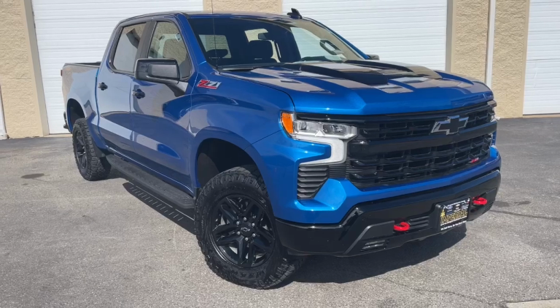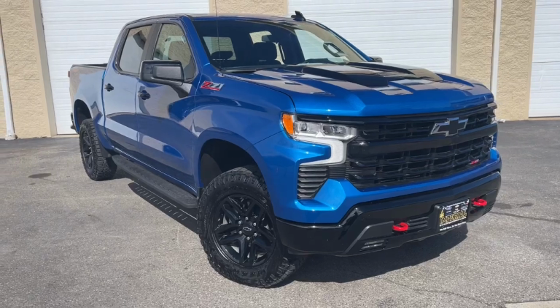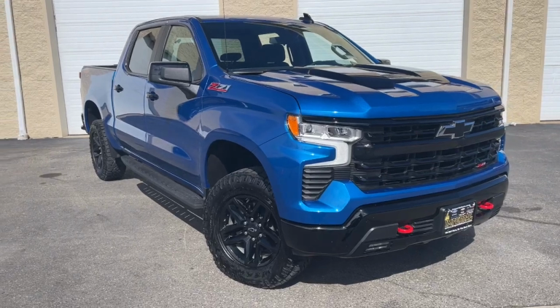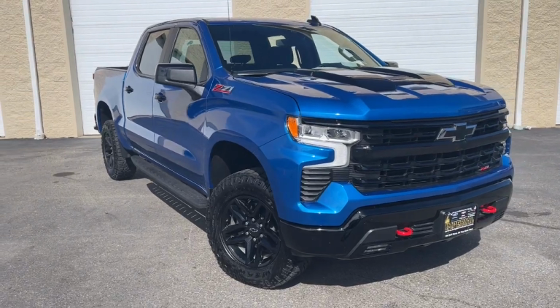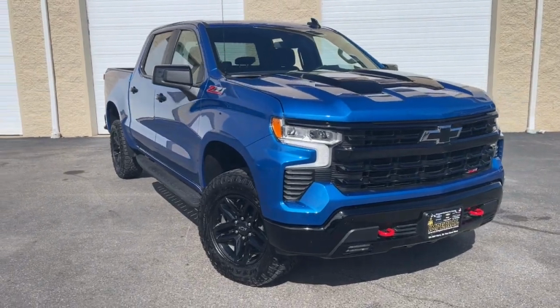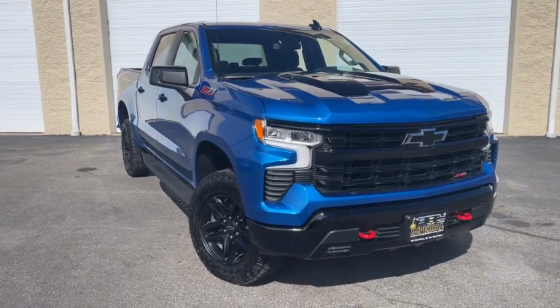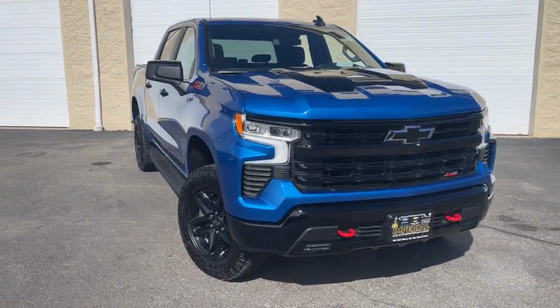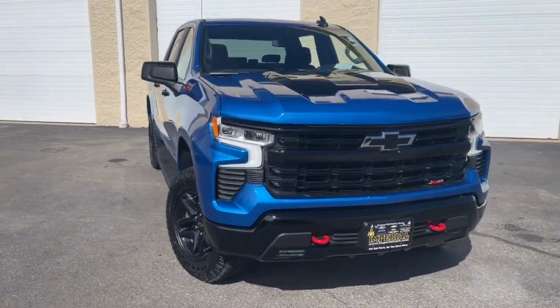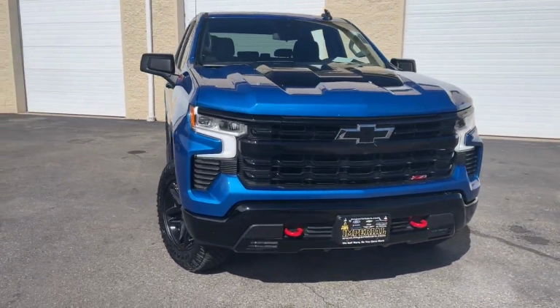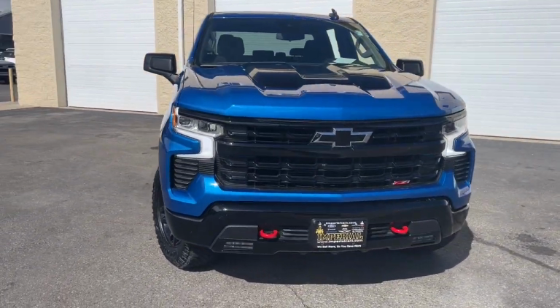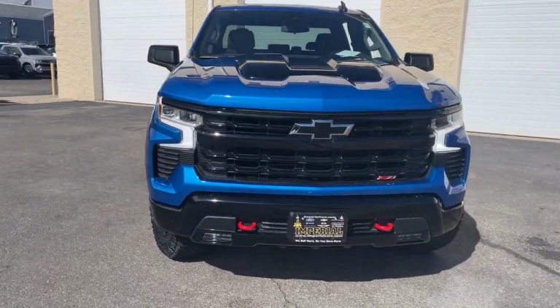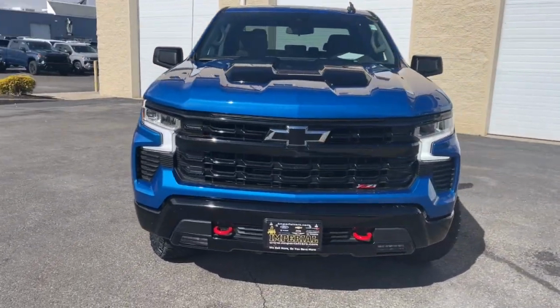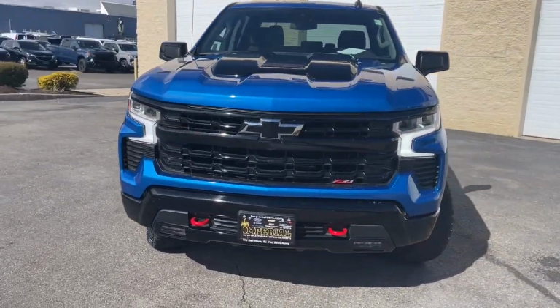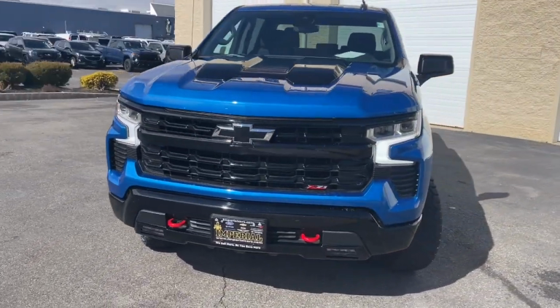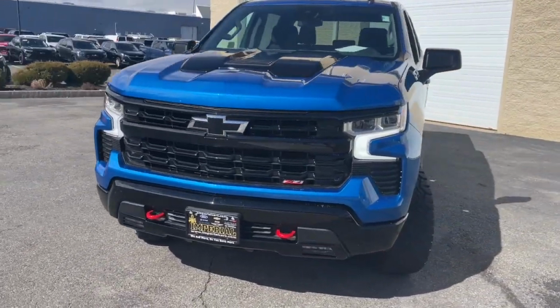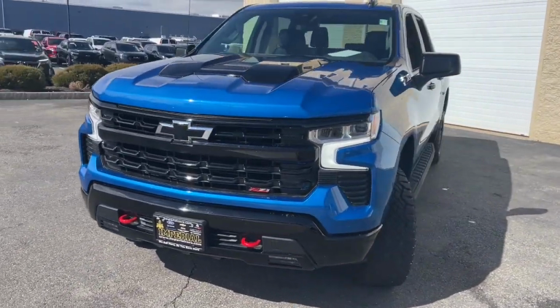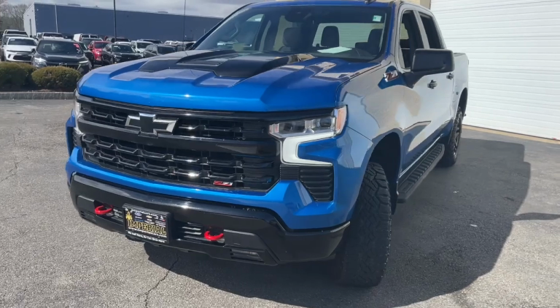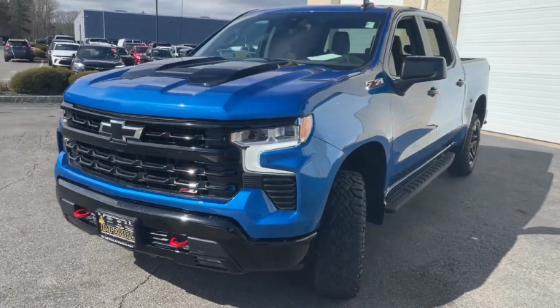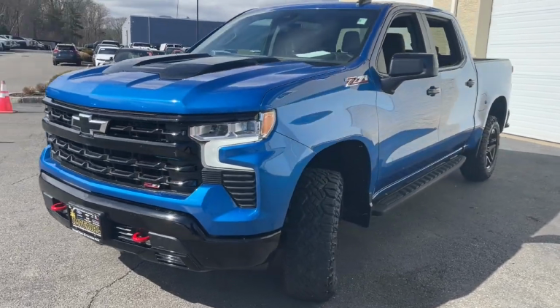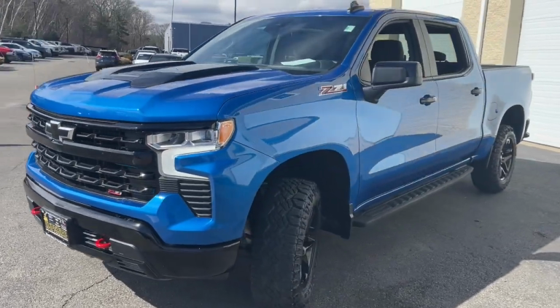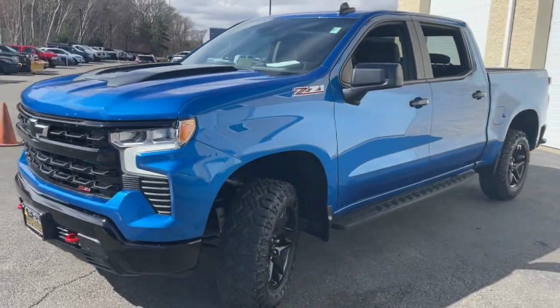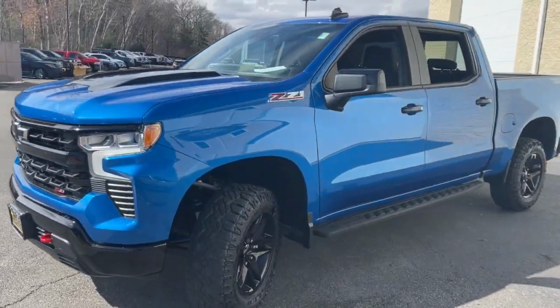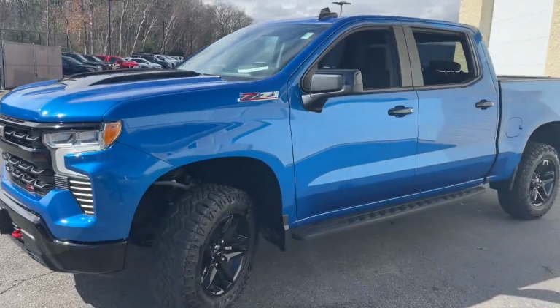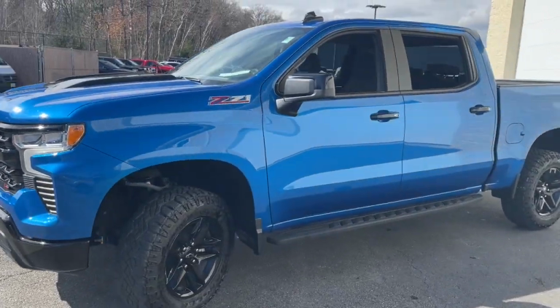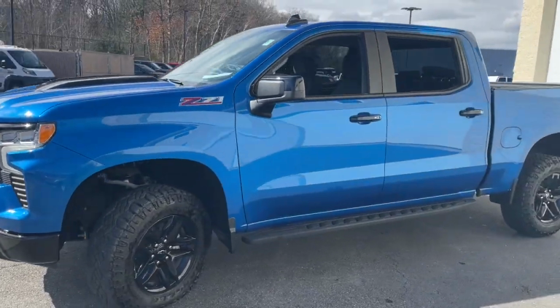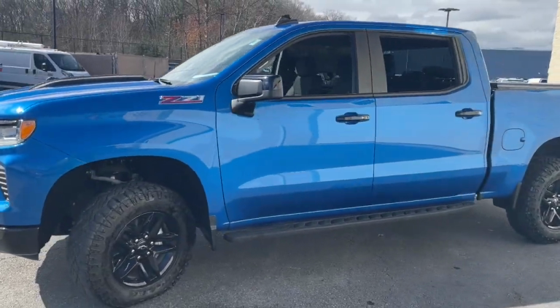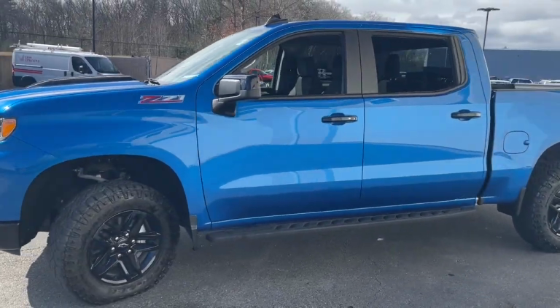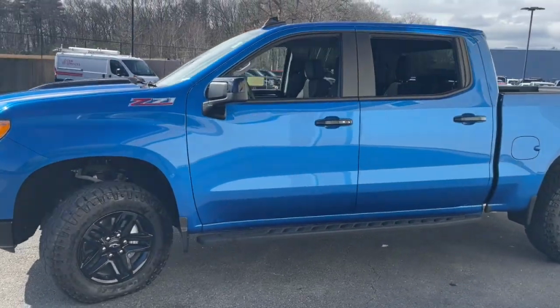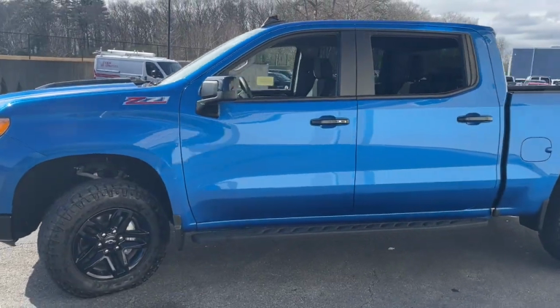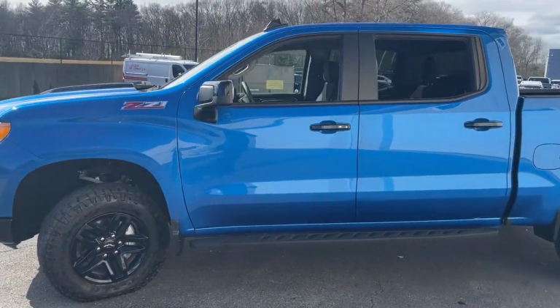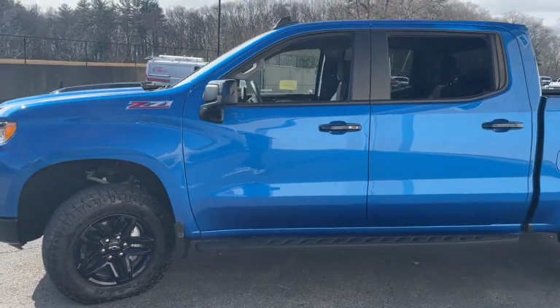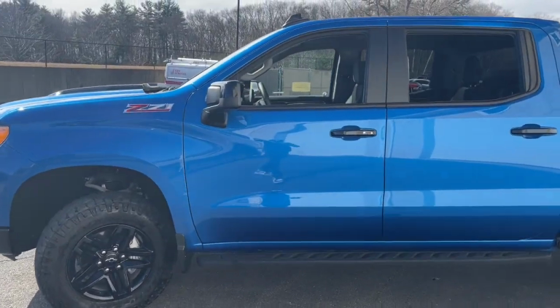Get into the 2023 Chevrolet Silverado 1500. This vehicle is an outstanding buy with fewer than 10,000 miles on the odometer.